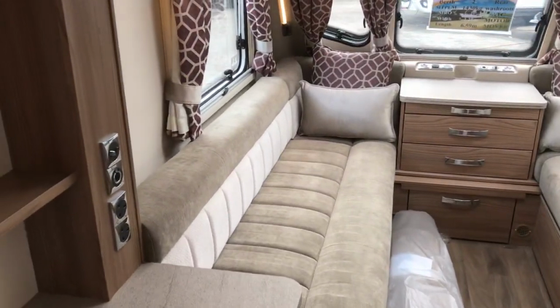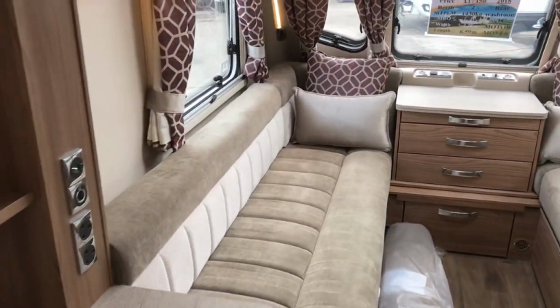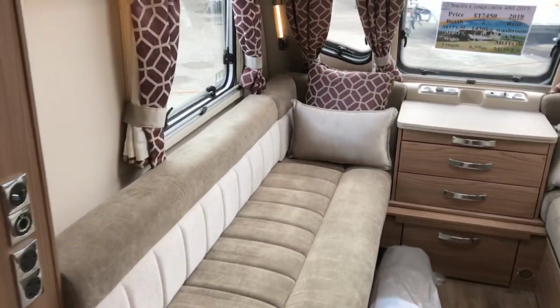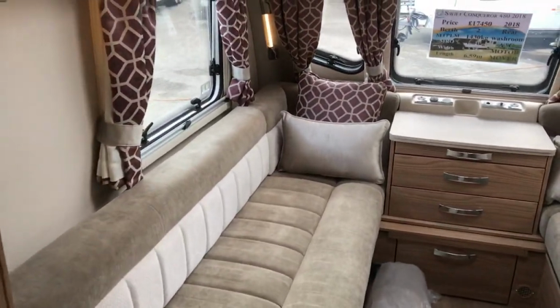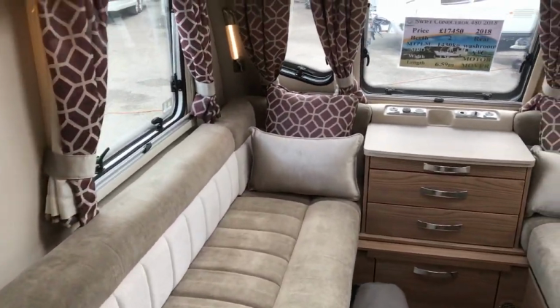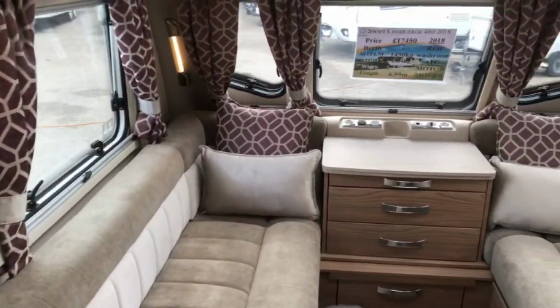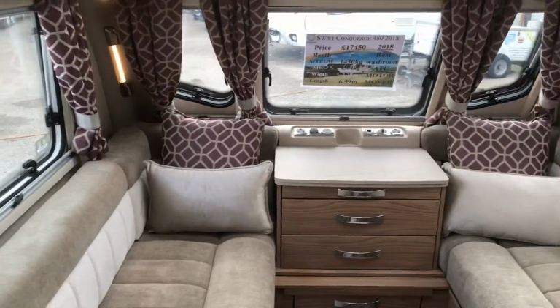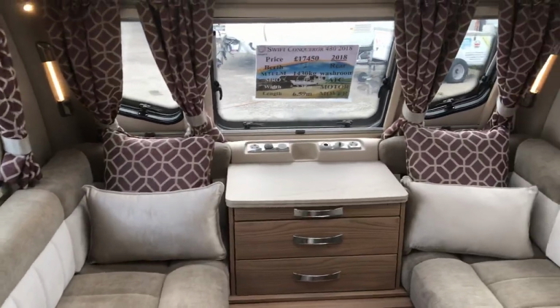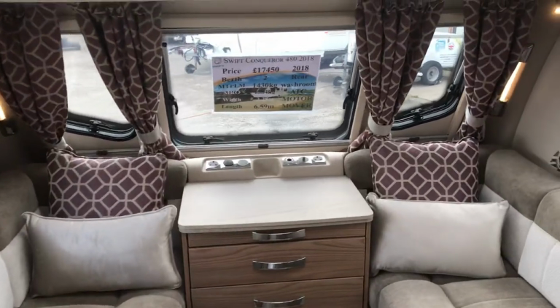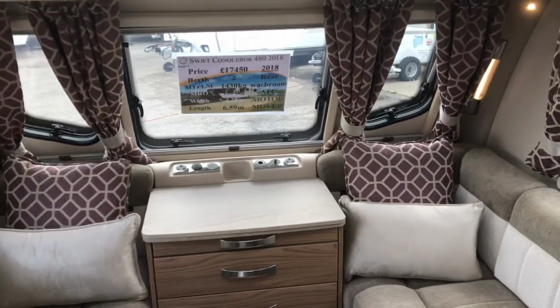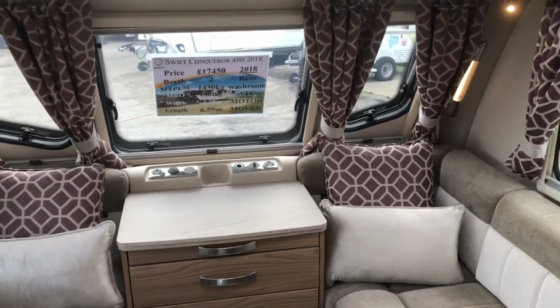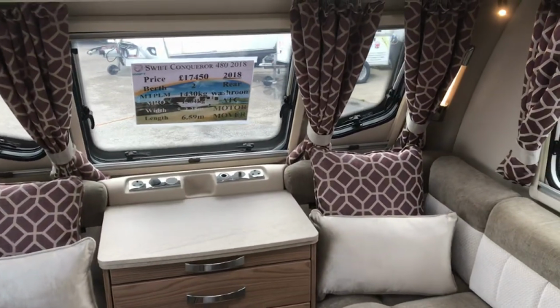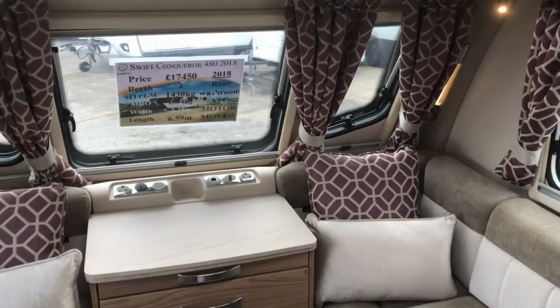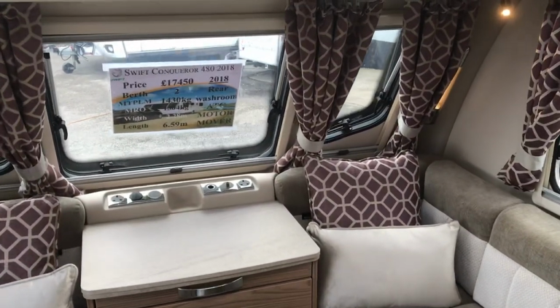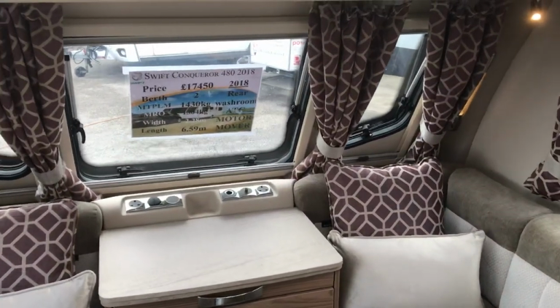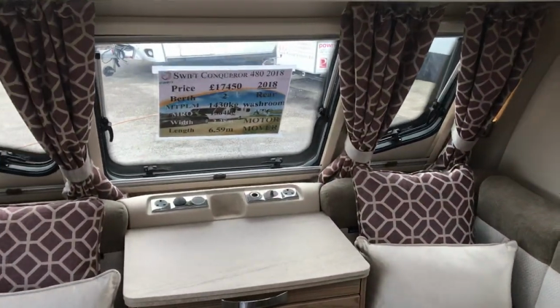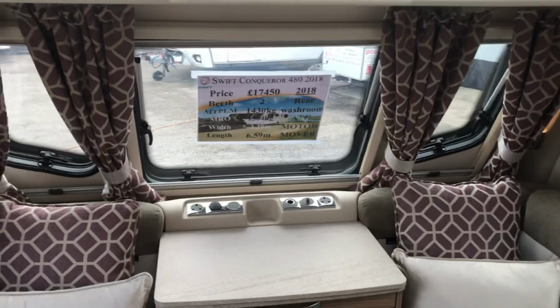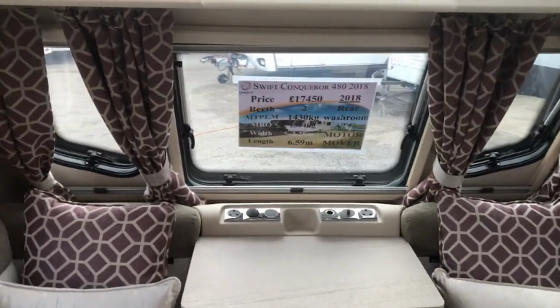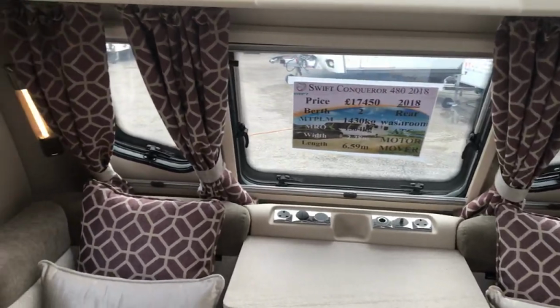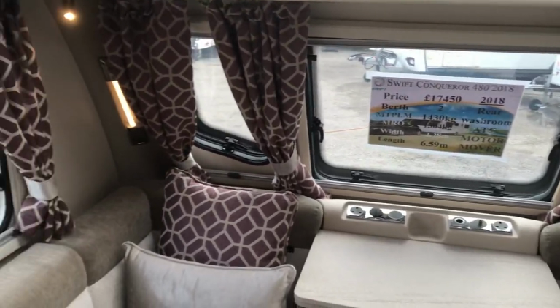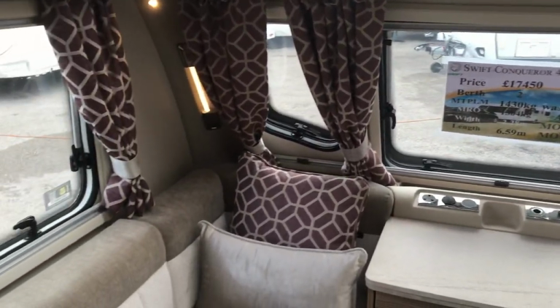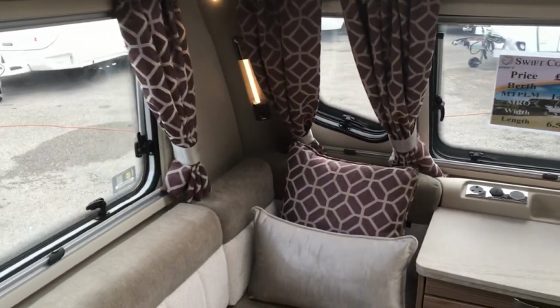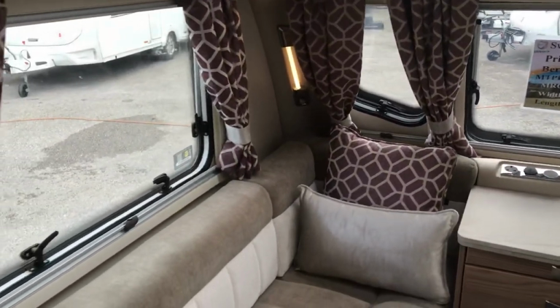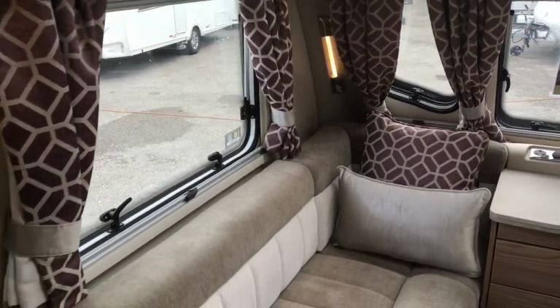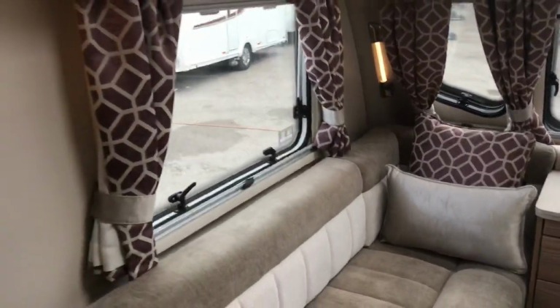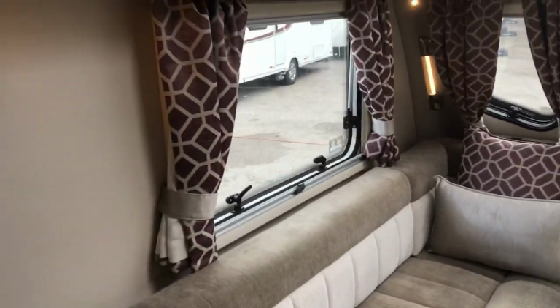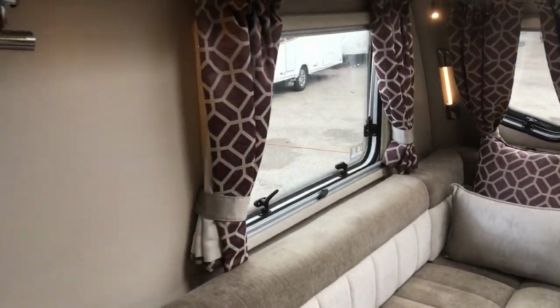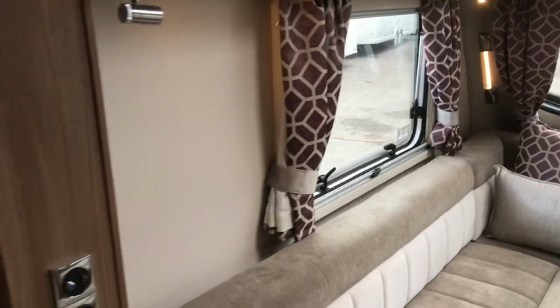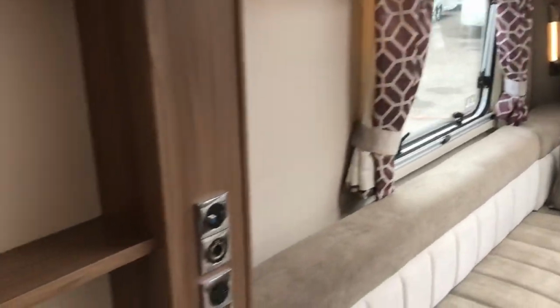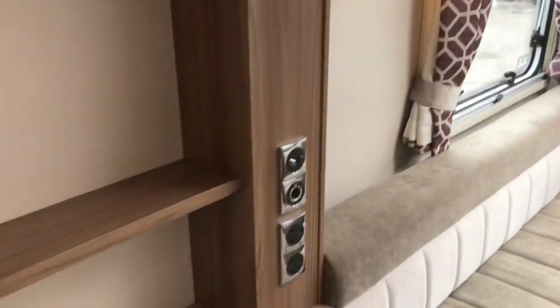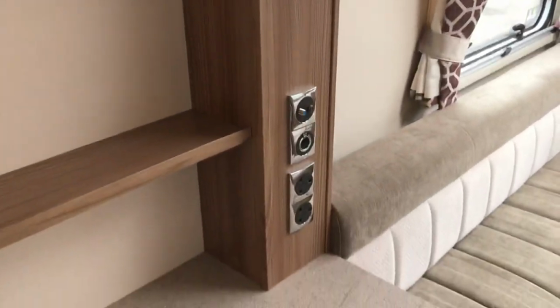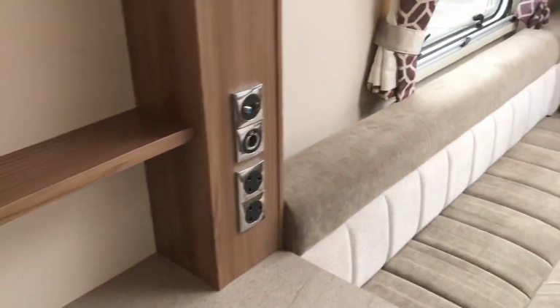The maximum technical permissible laden mass is 1430. As mentioned, it's fitted with ATC and has a new mover on it. It's got nice pleat blinds and fly screens, and a TV point.